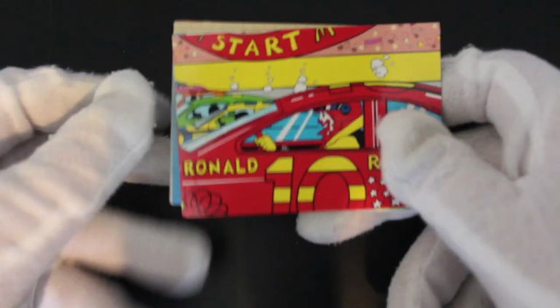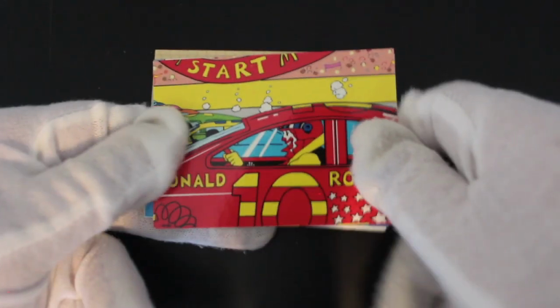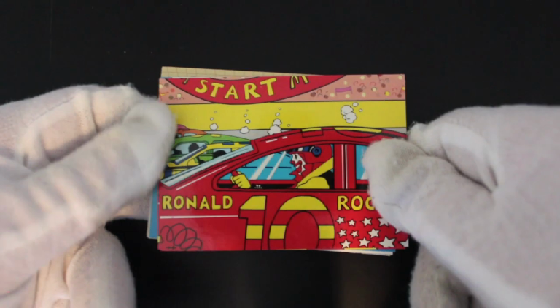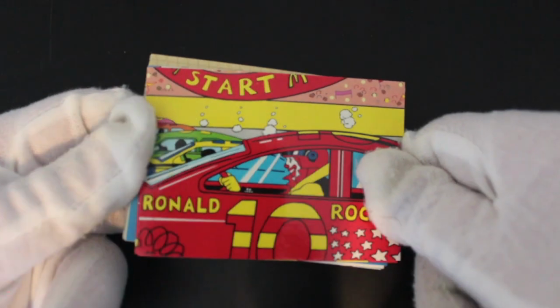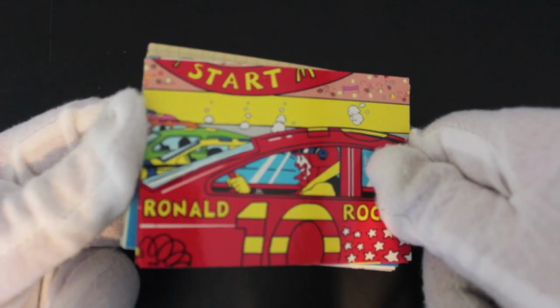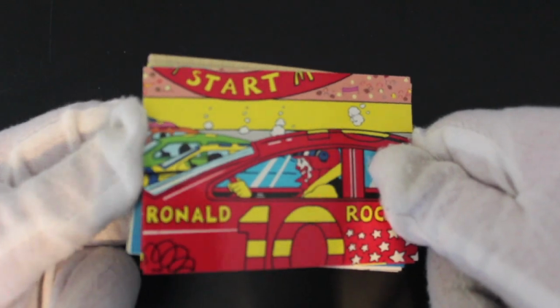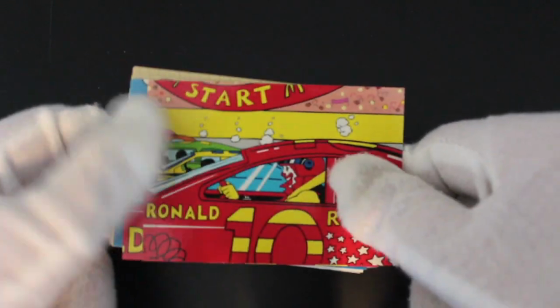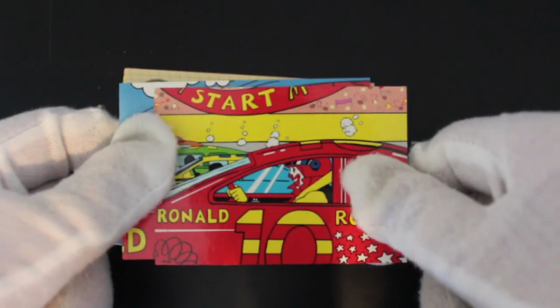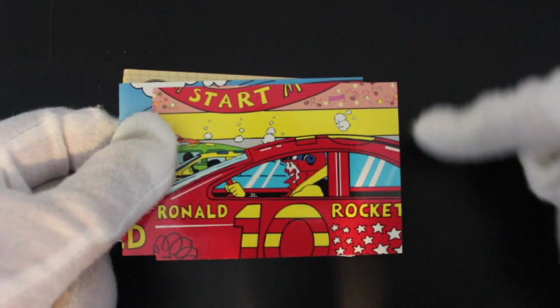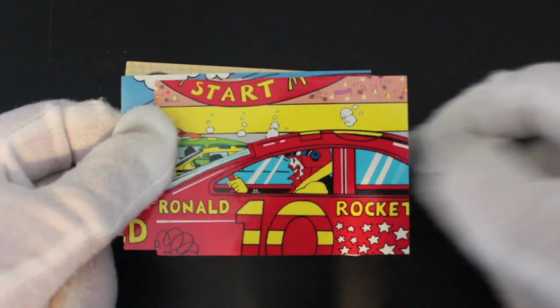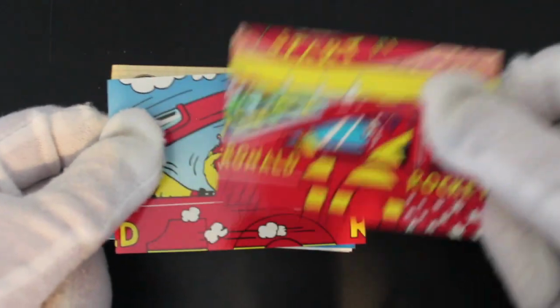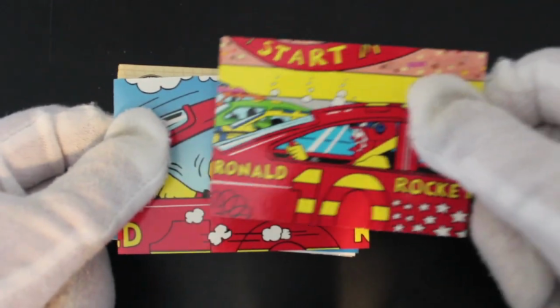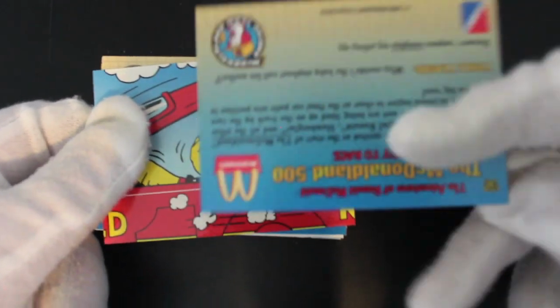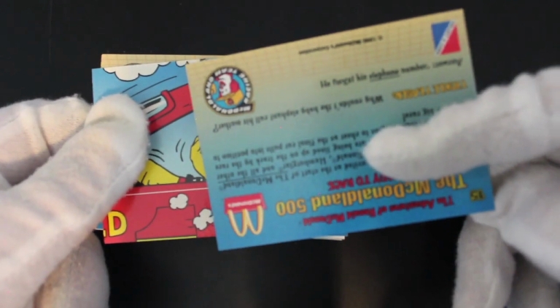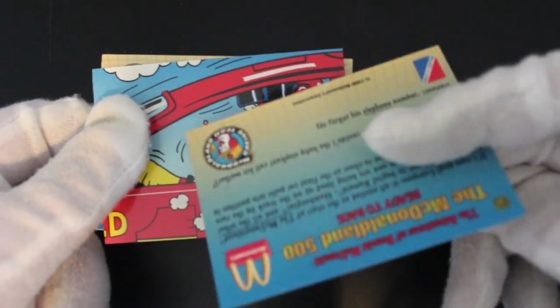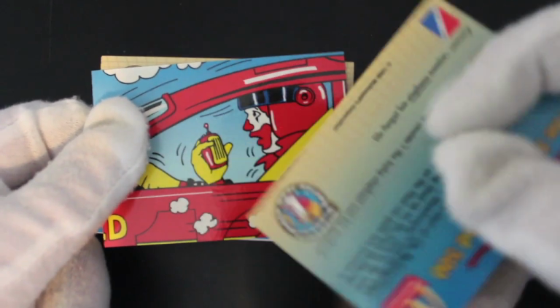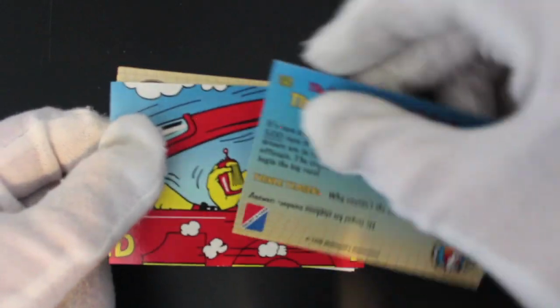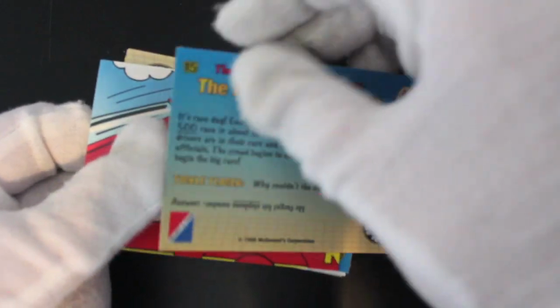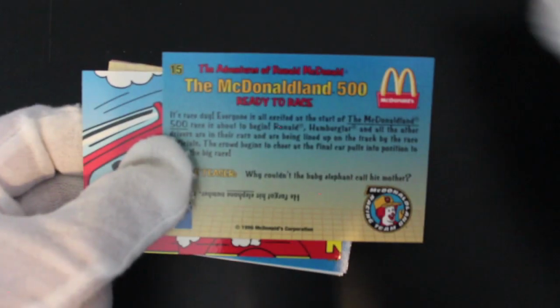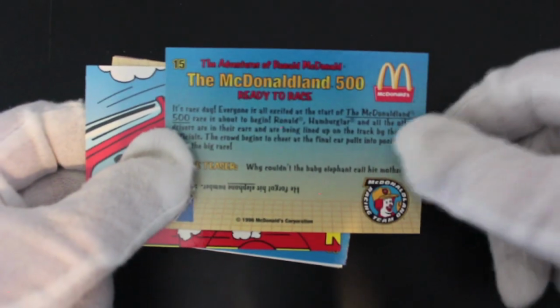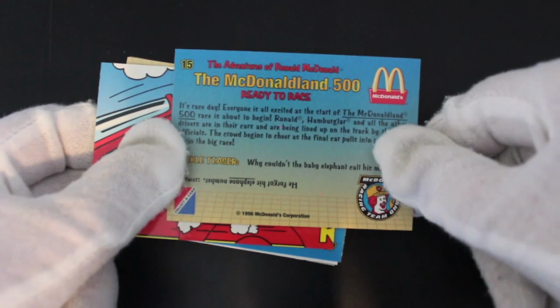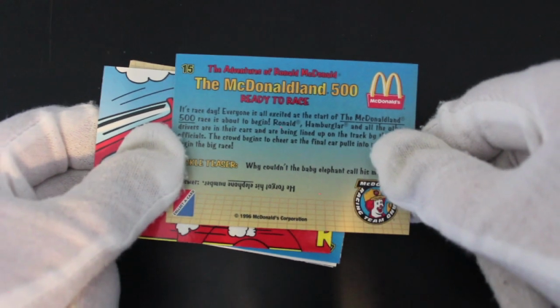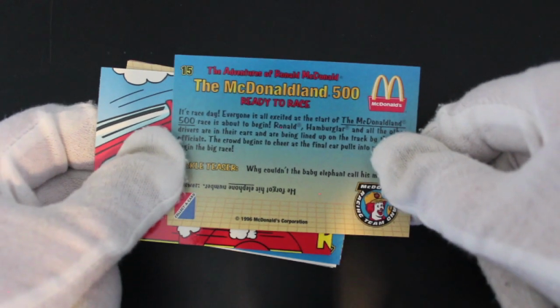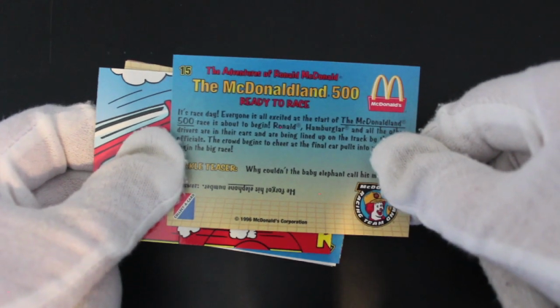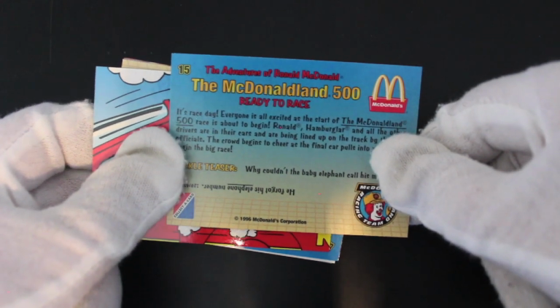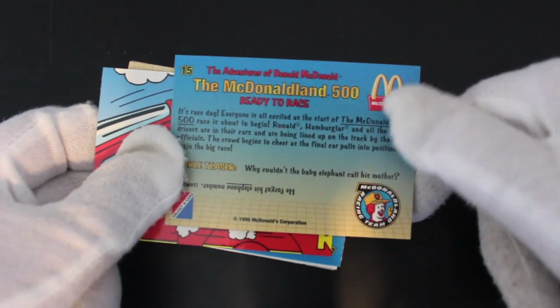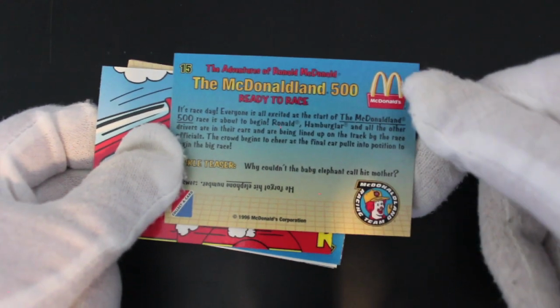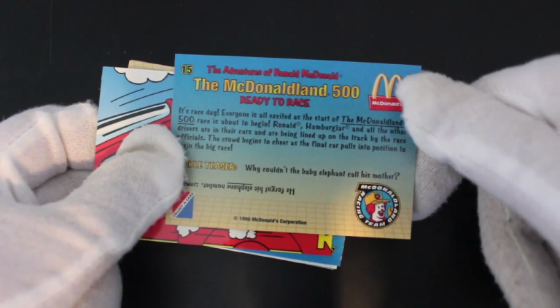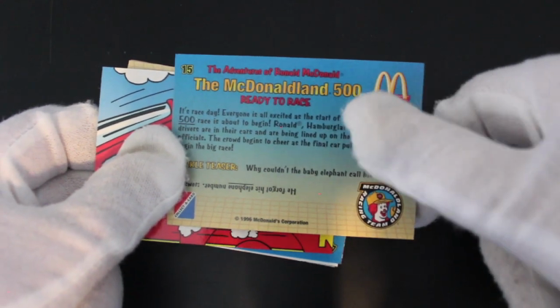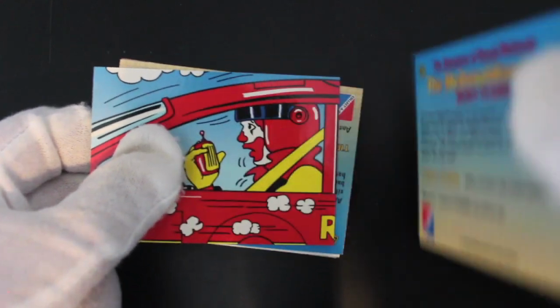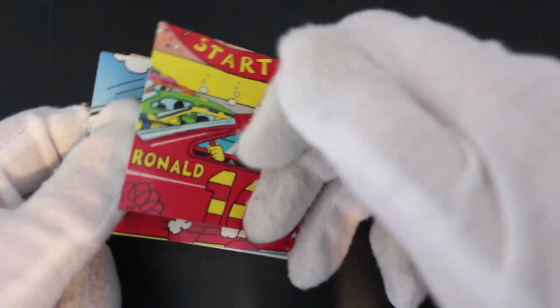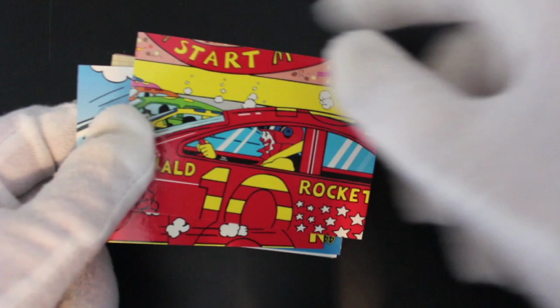So we've got basically Ronald McDonald in a car. Ready to race. It's race day. McDonald's Racing Team.